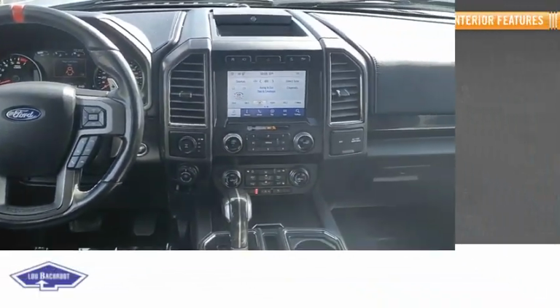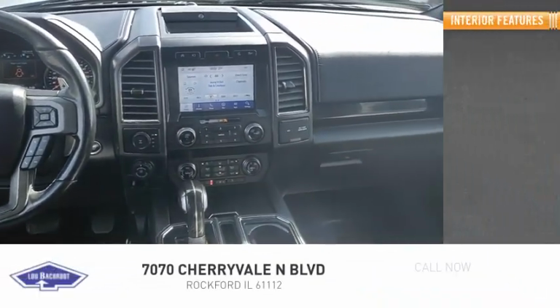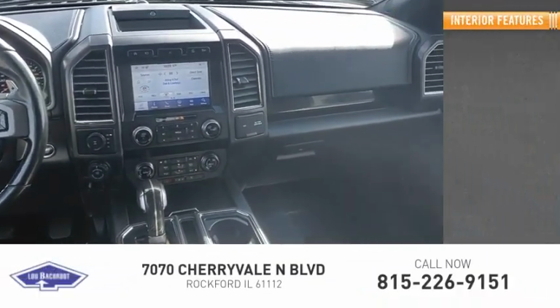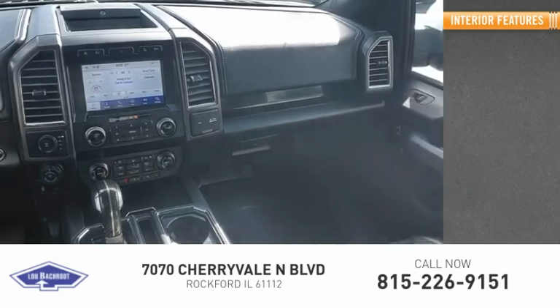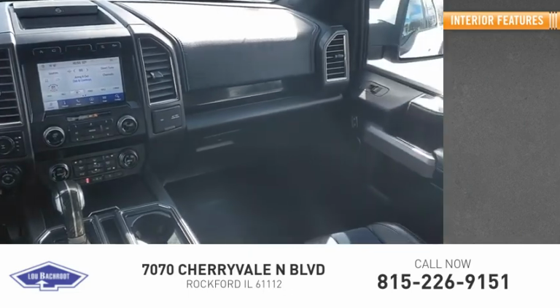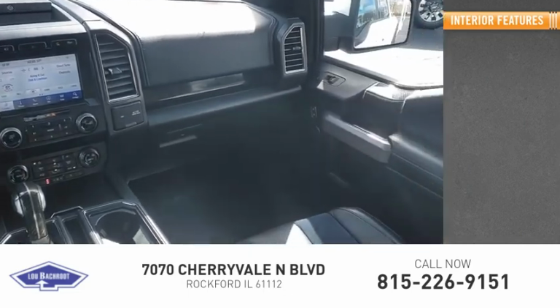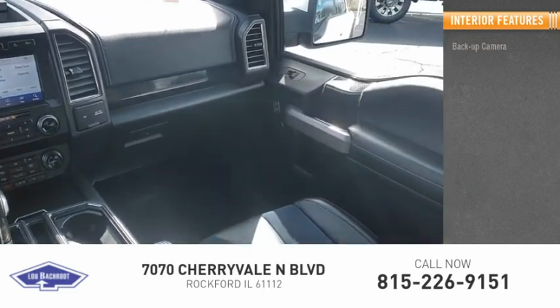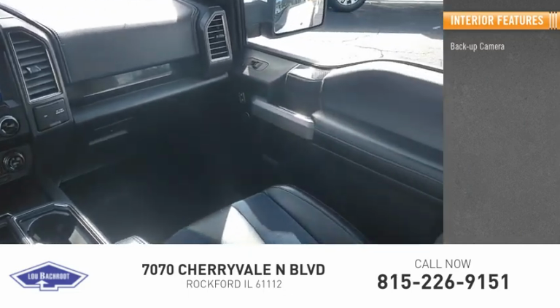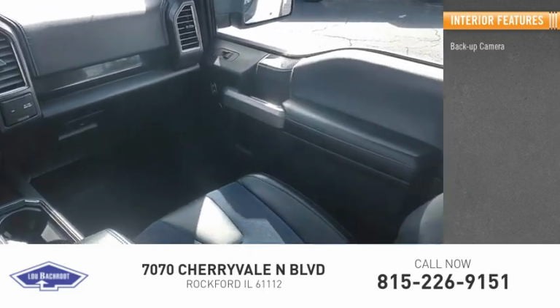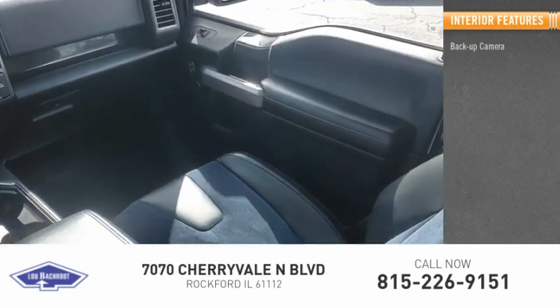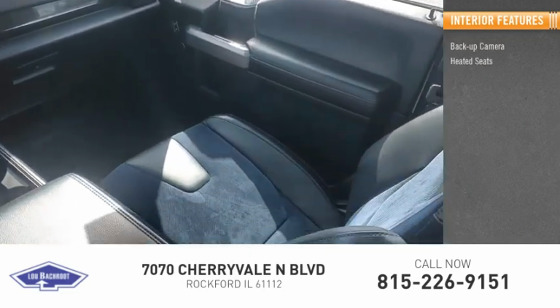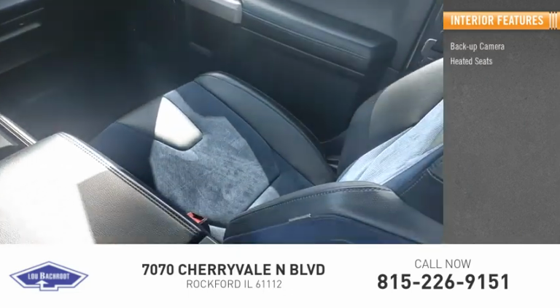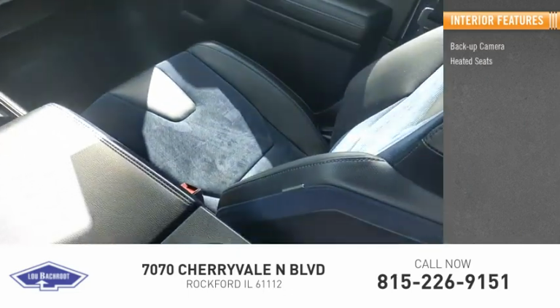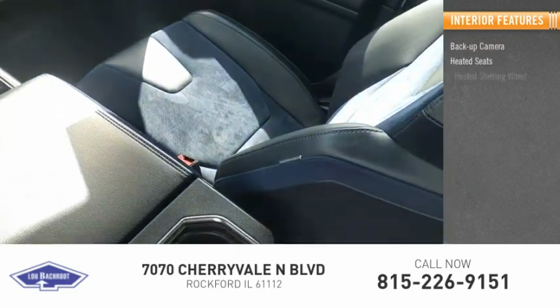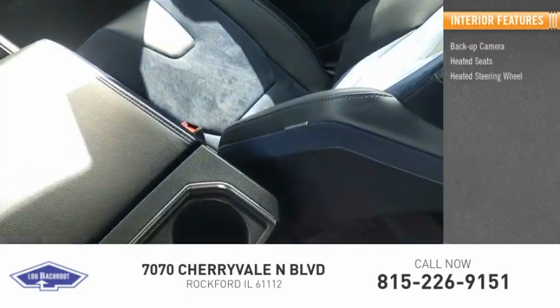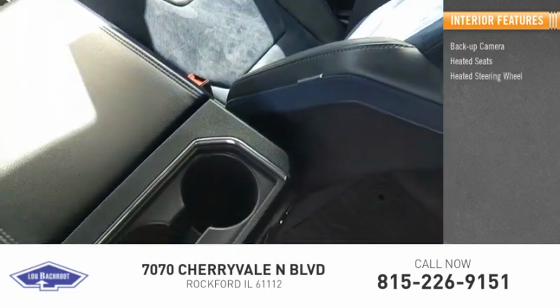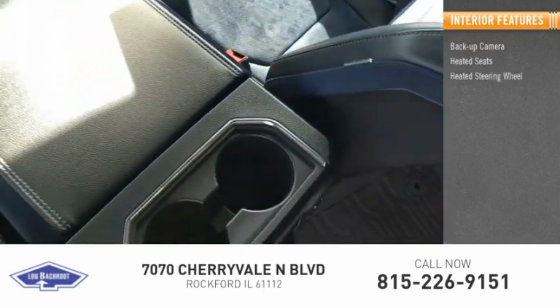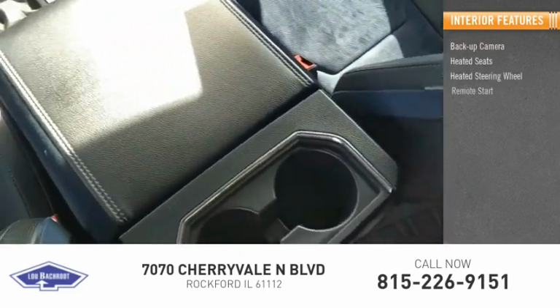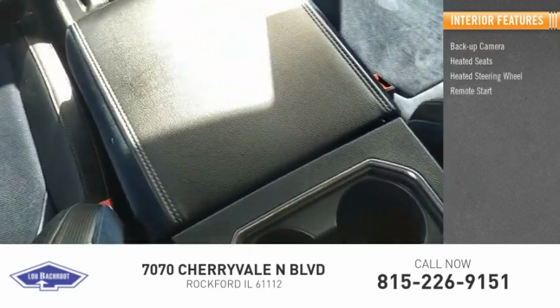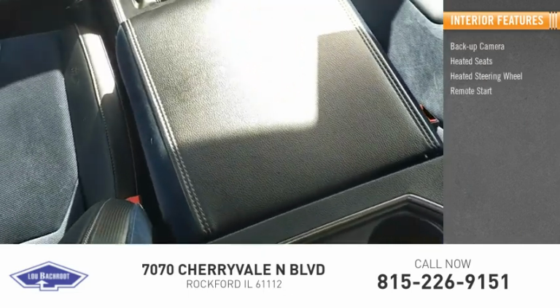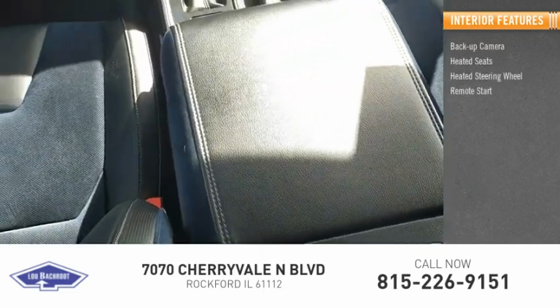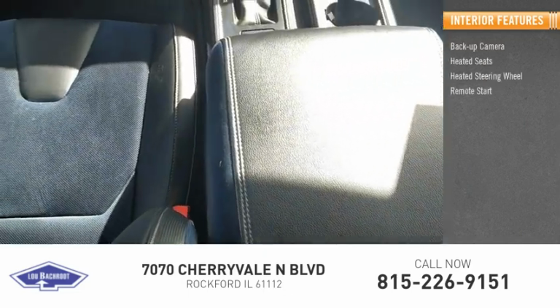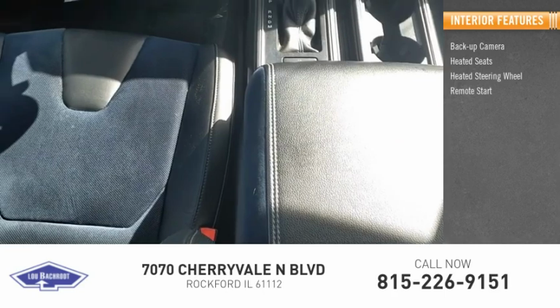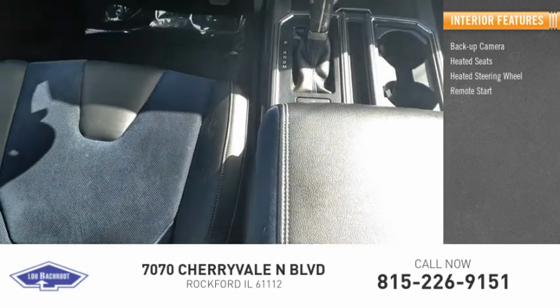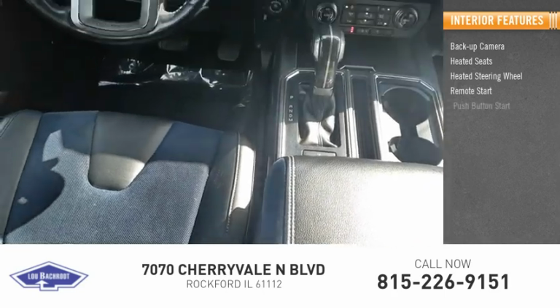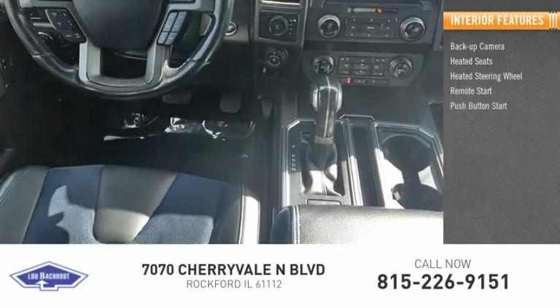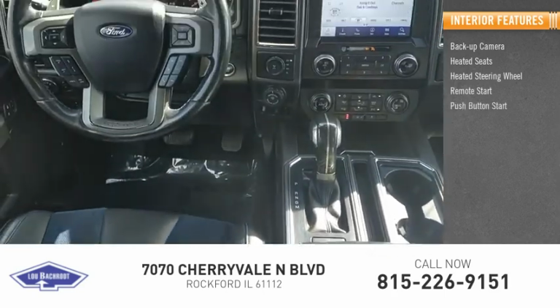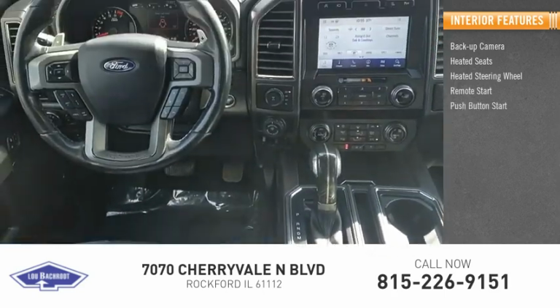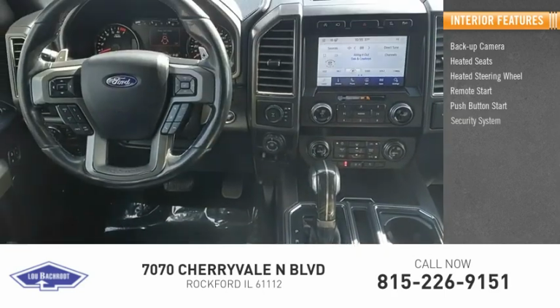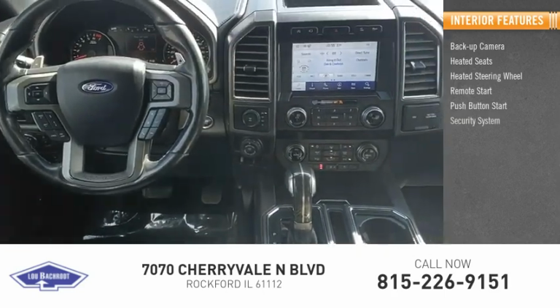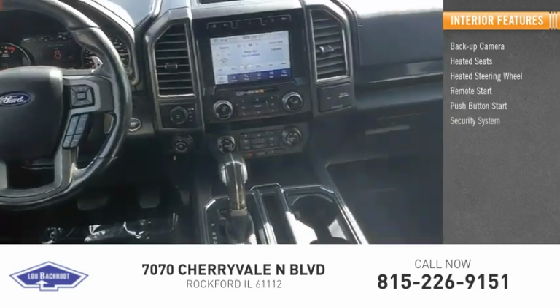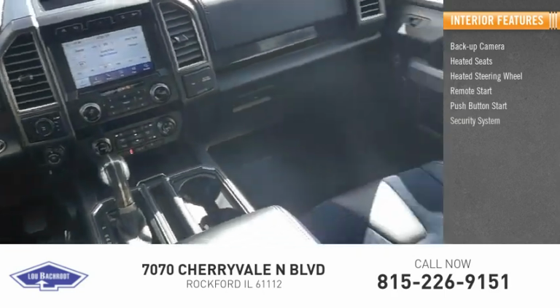Inside you'll find backup camera, heated seats, heated steering wheel, remote start, push button start, and security system.